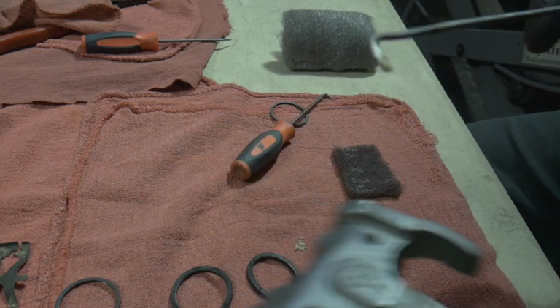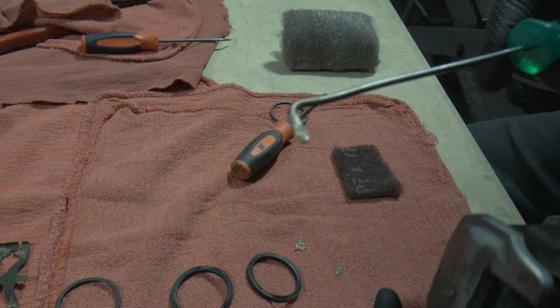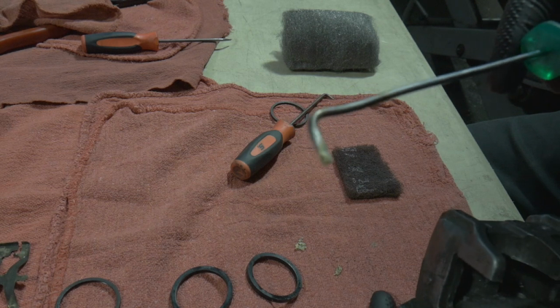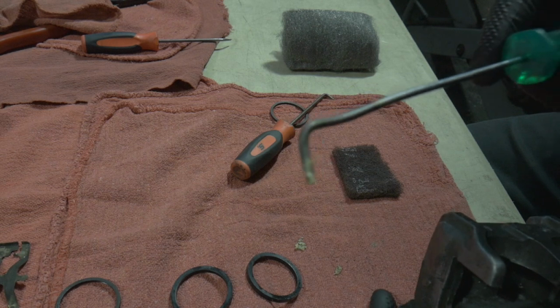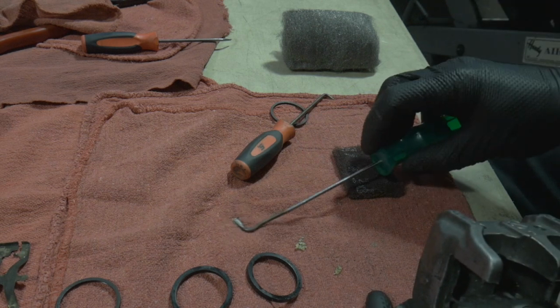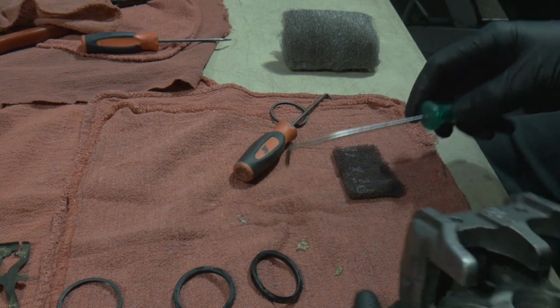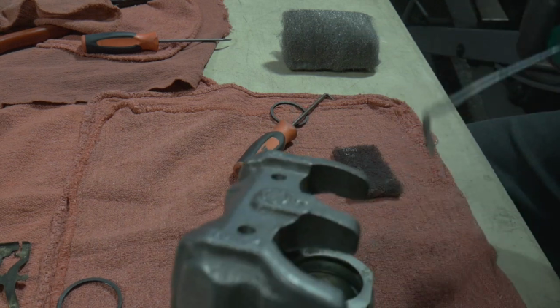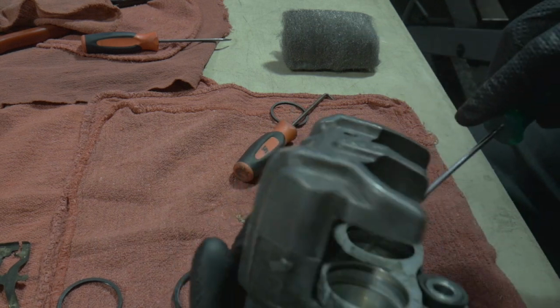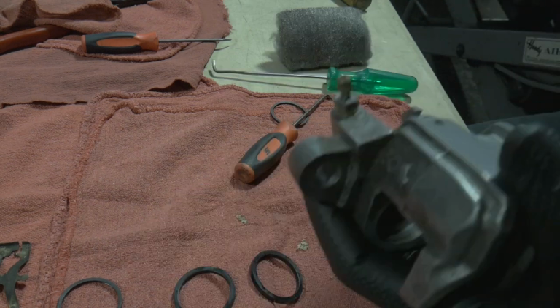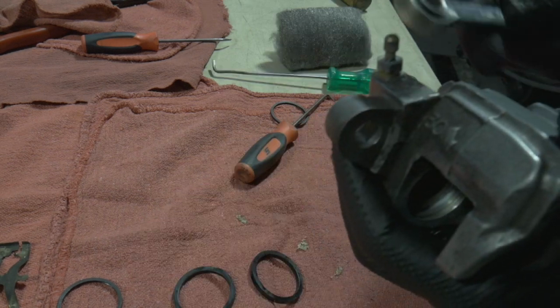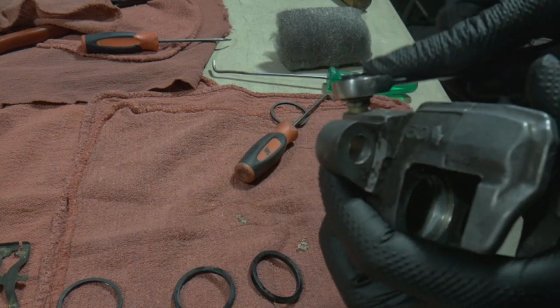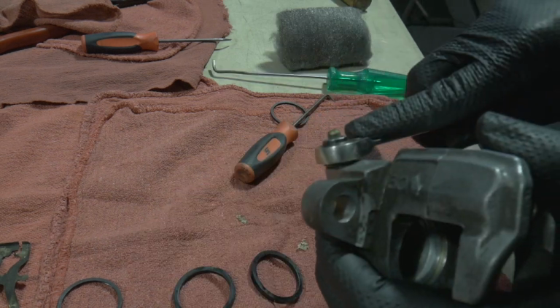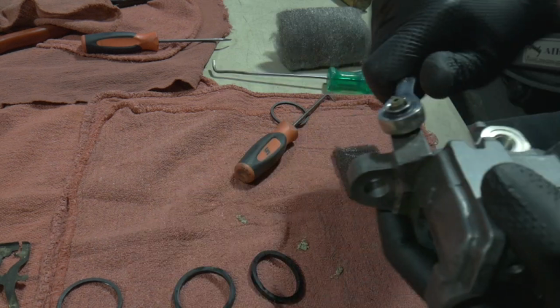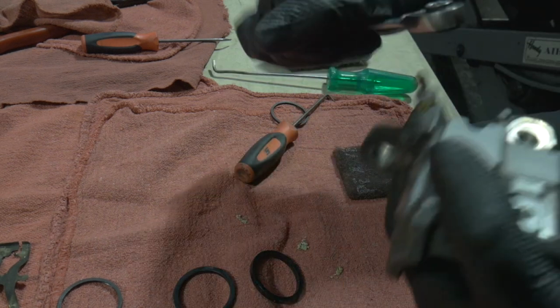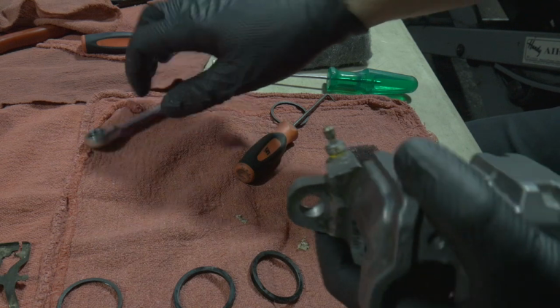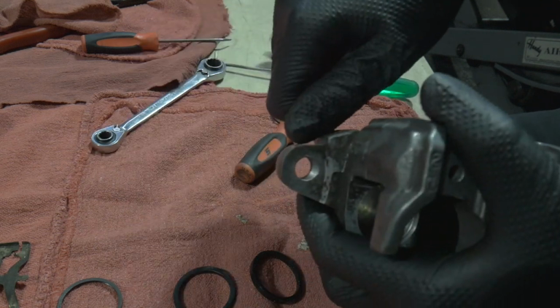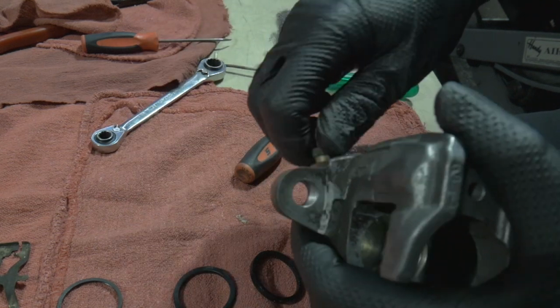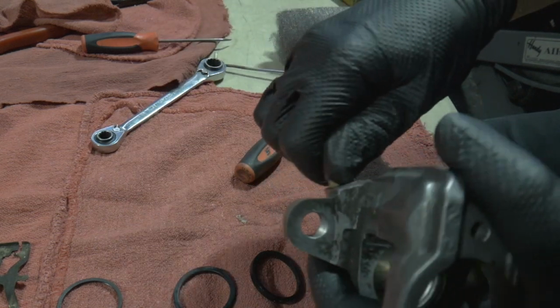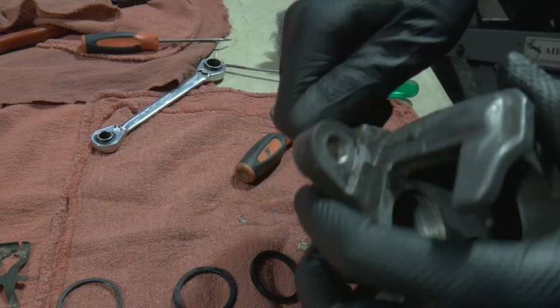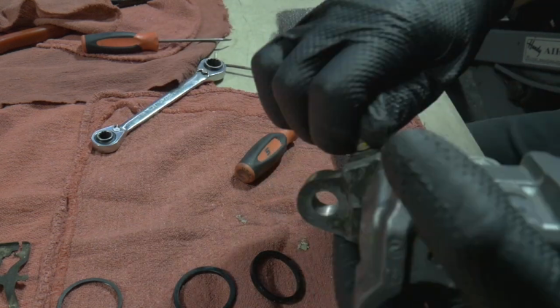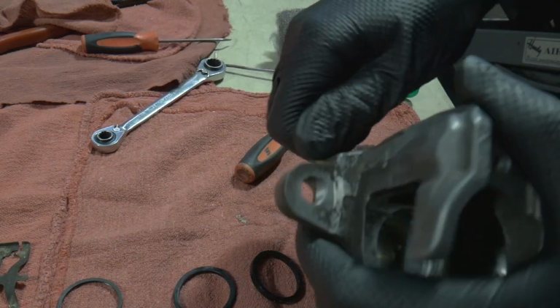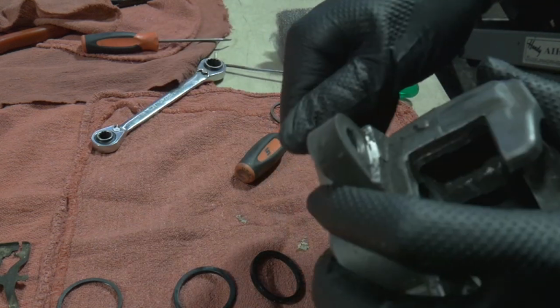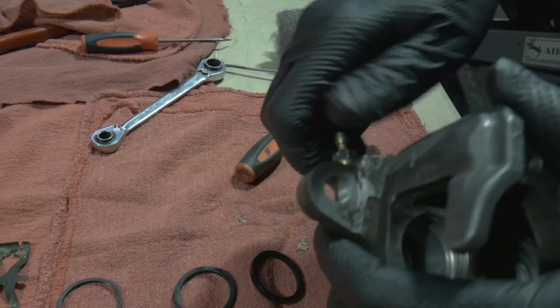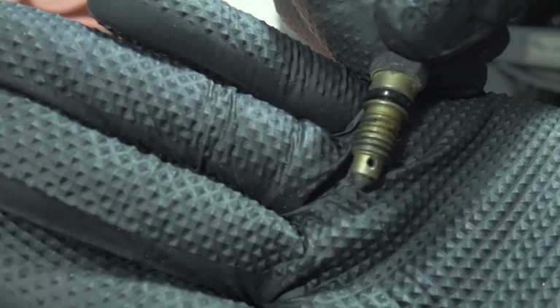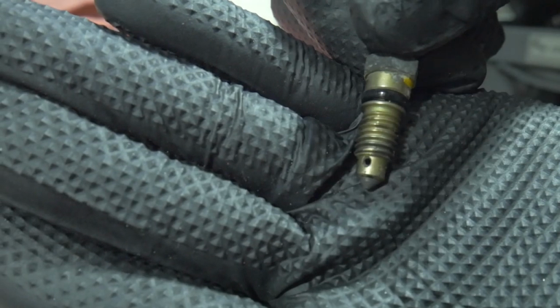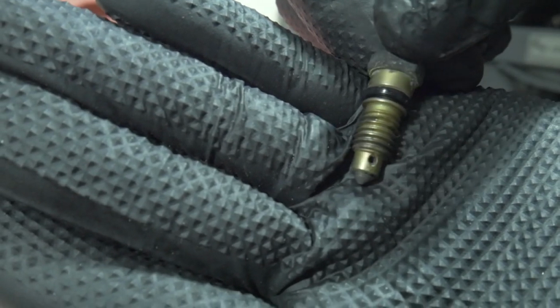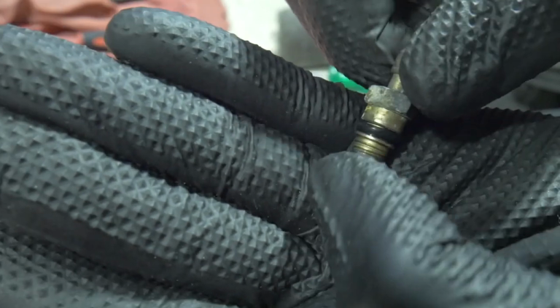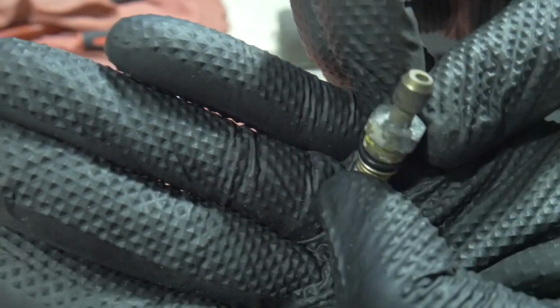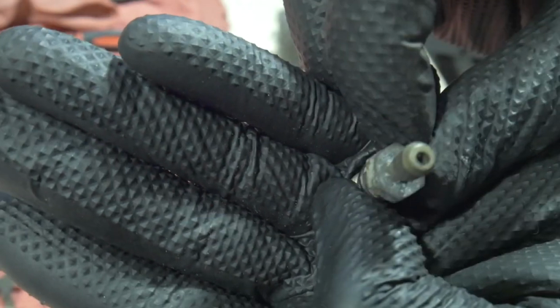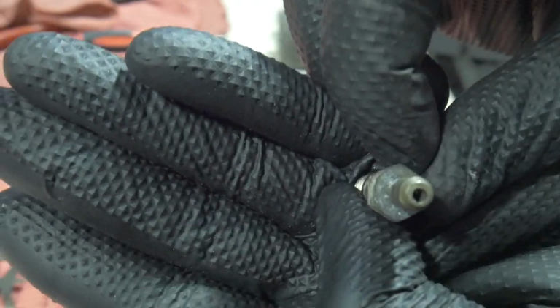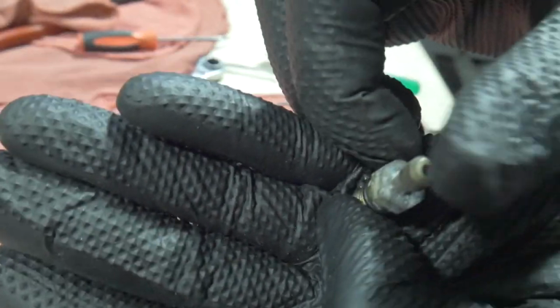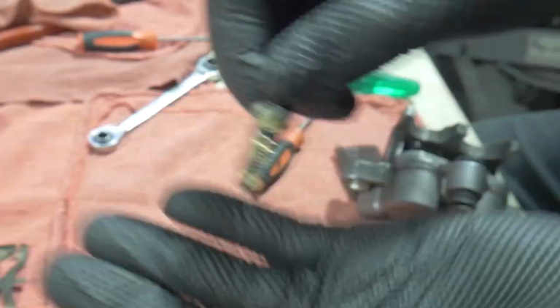Continue to clean this out. We're also going to pop this drain bleeder off and clean the threads up on it as well, making sure the hole is obviously clear so you can get brake fluid in and out of there.